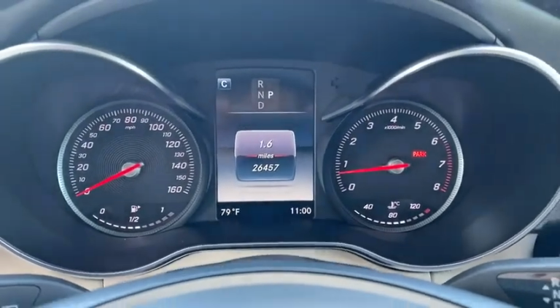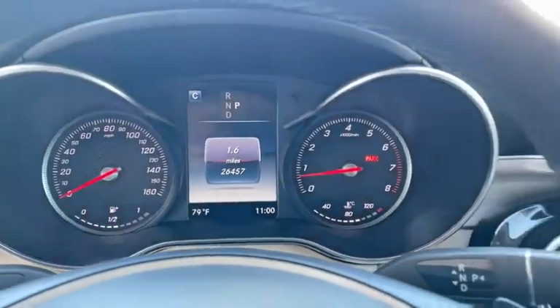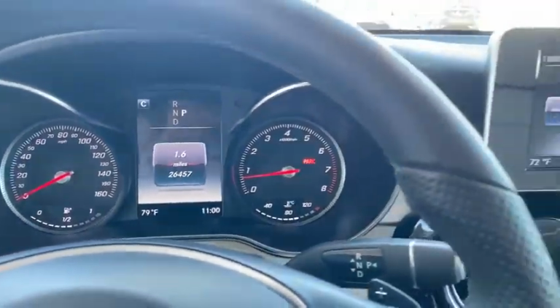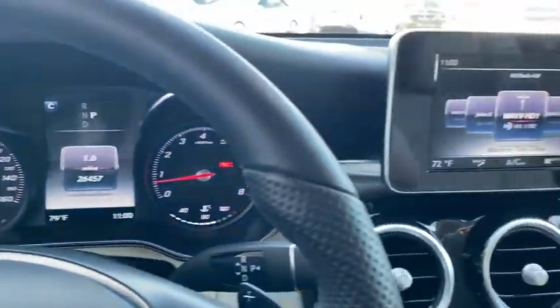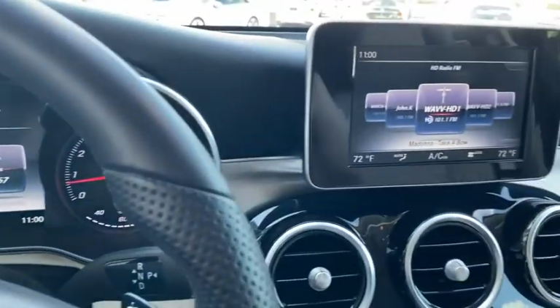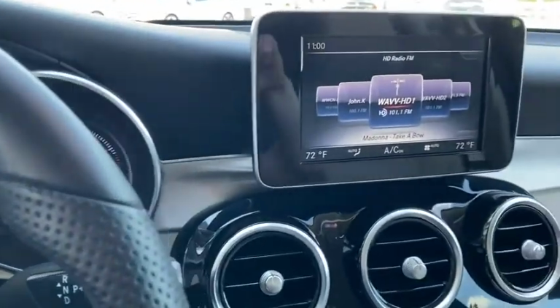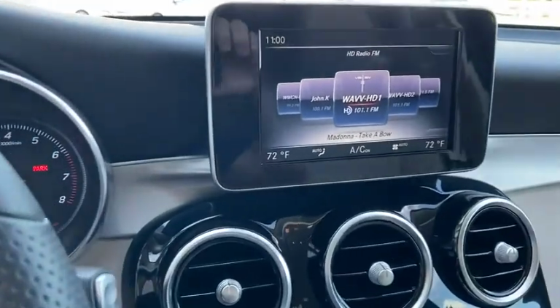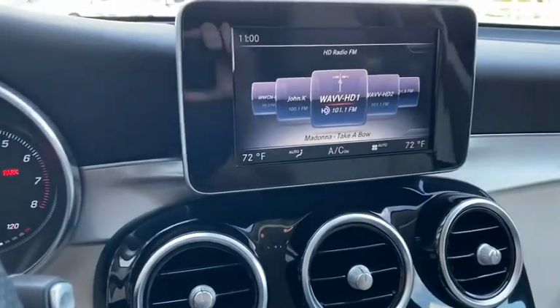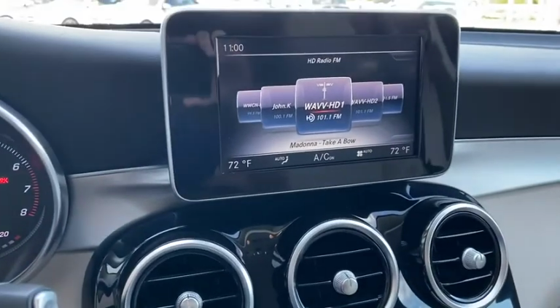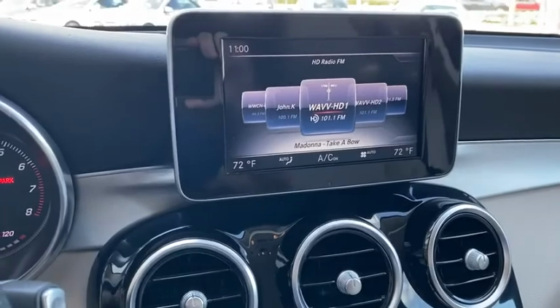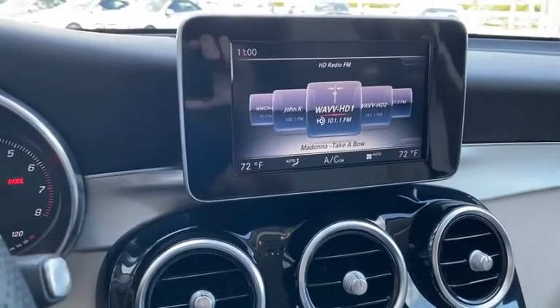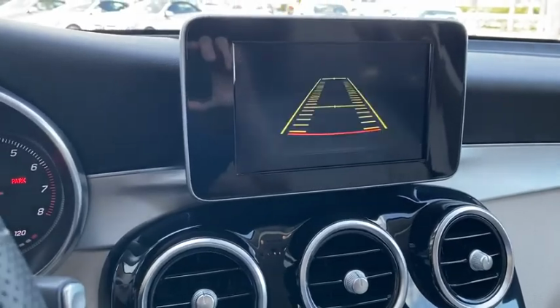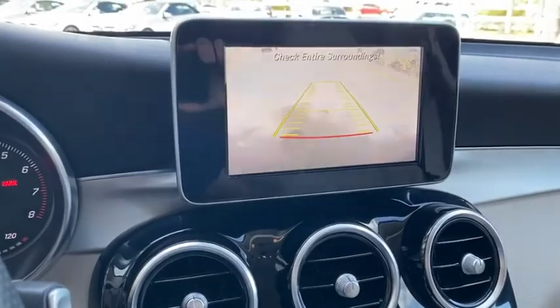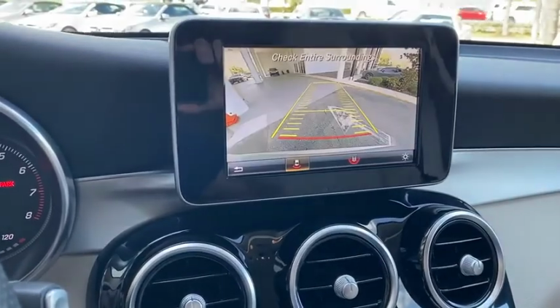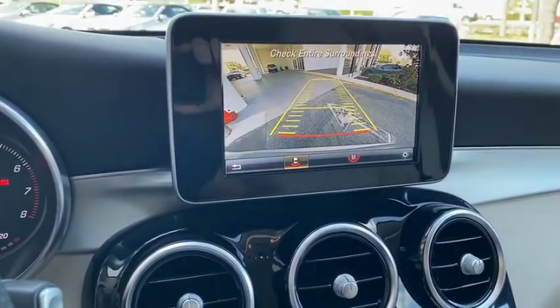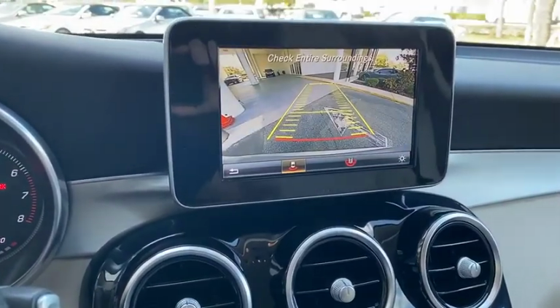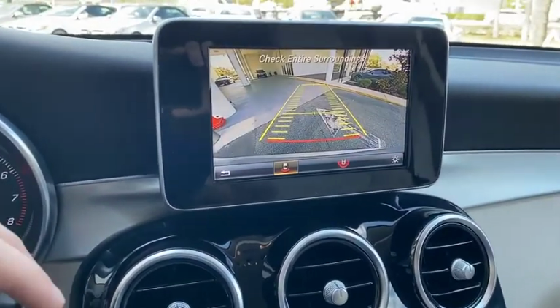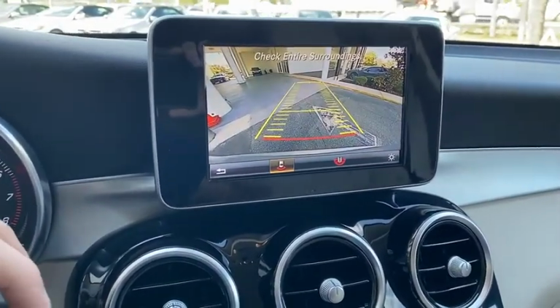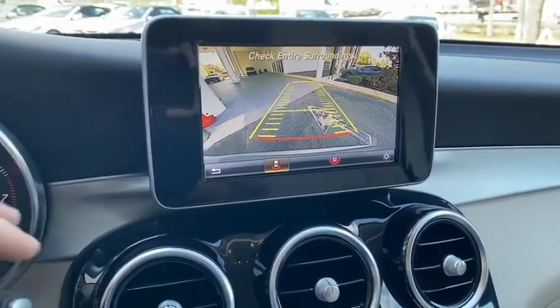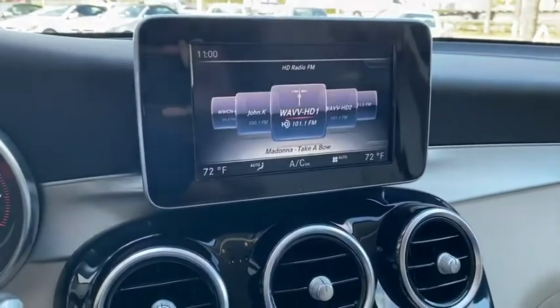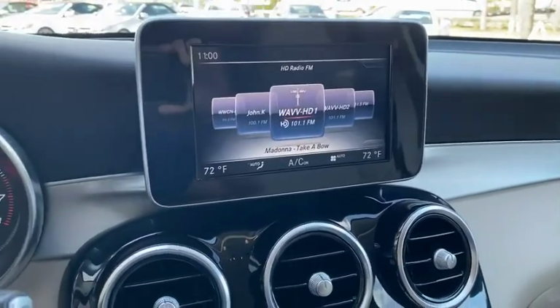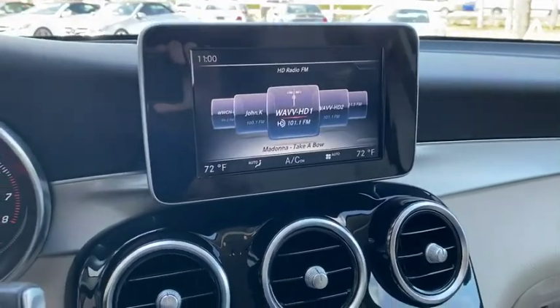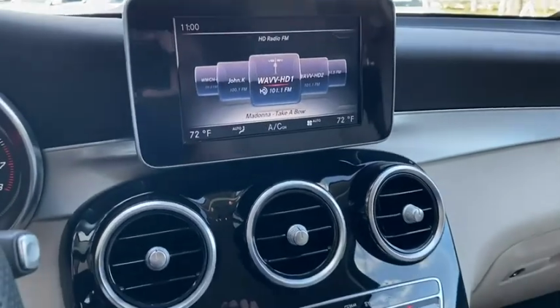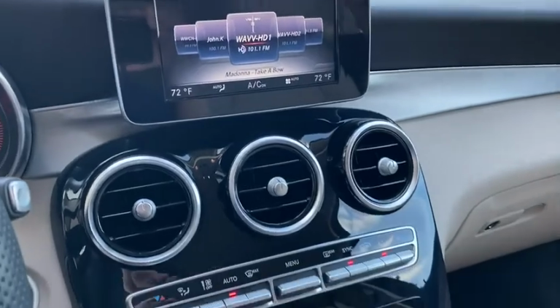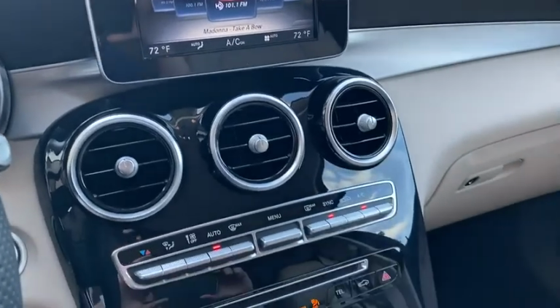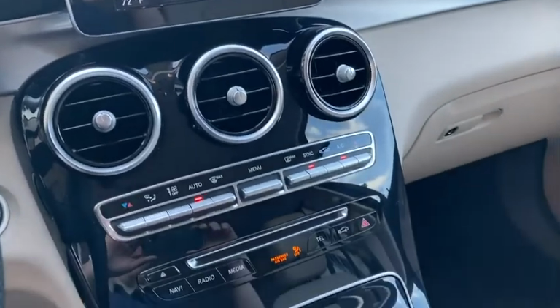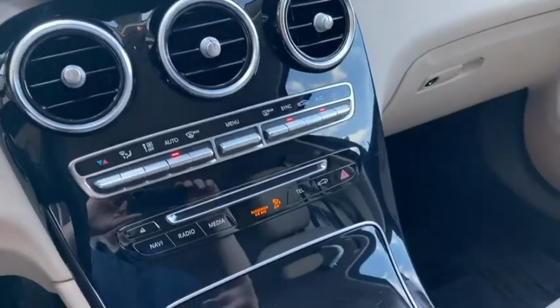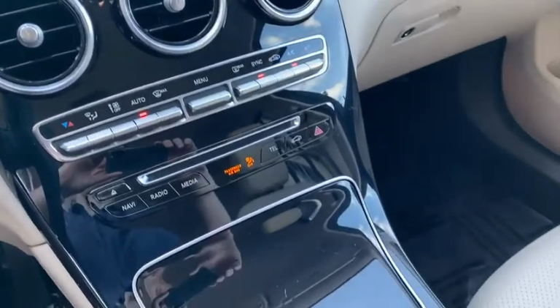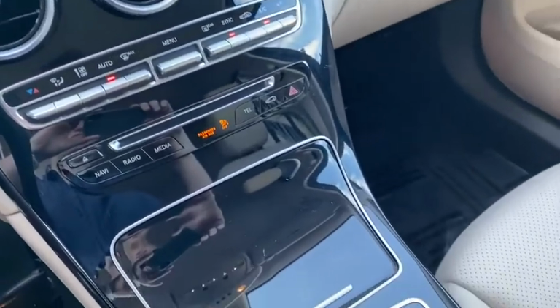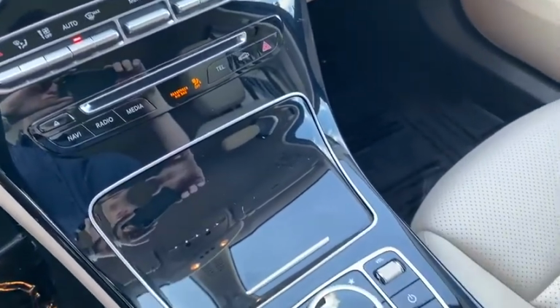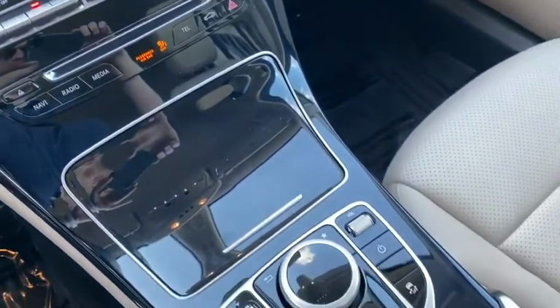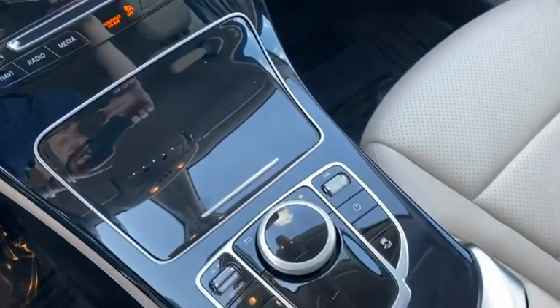If you like it online, you'll love it in your driveway. Take it for a spin today. I'll see you next time.